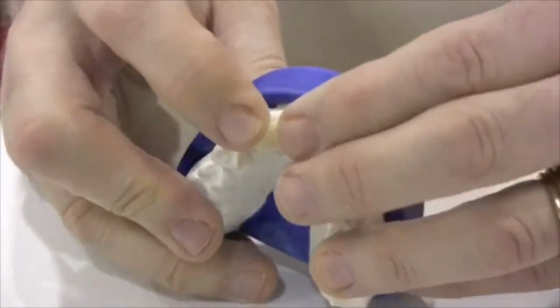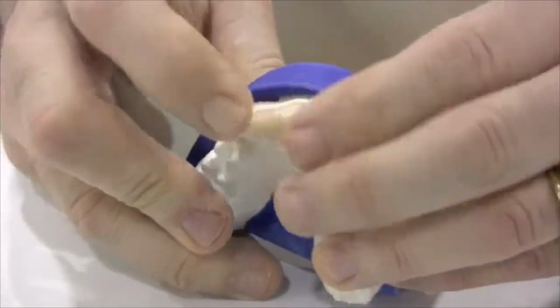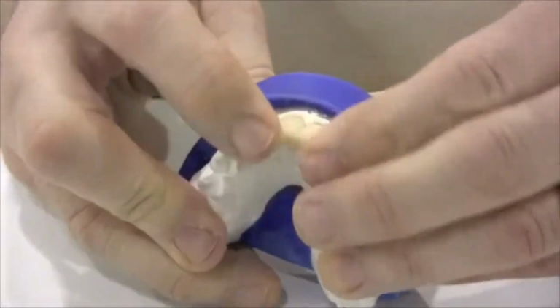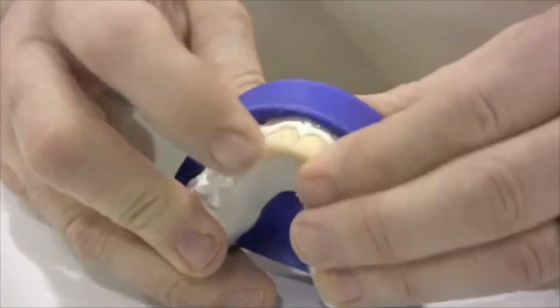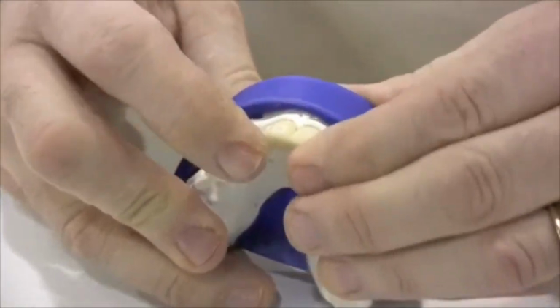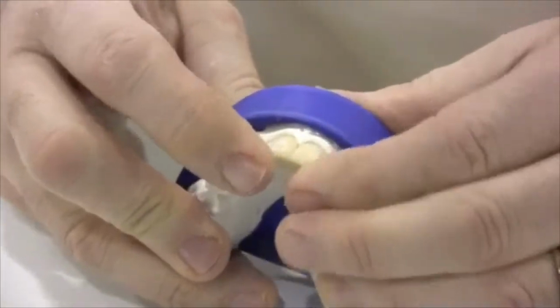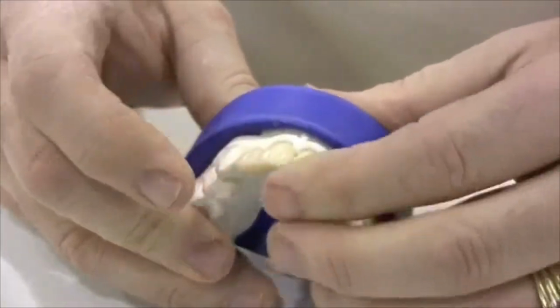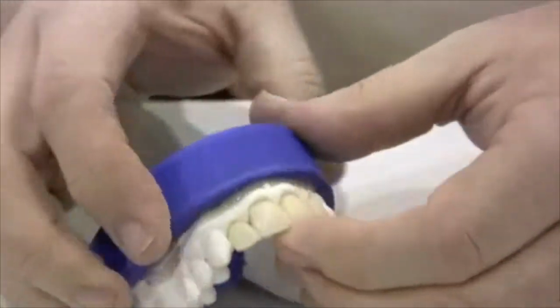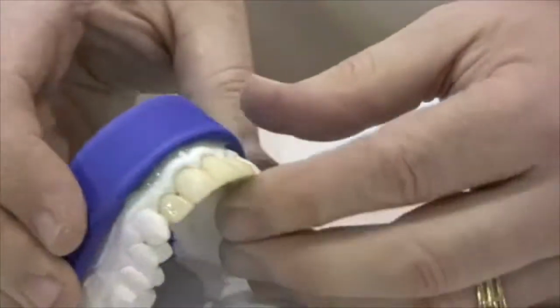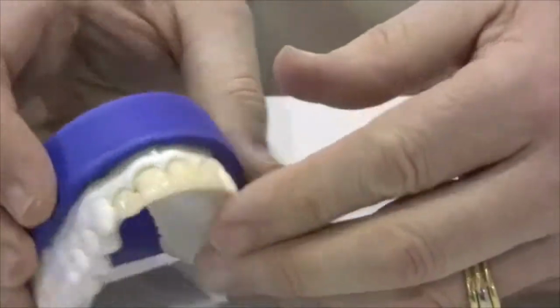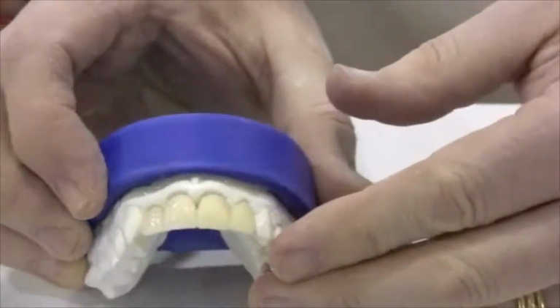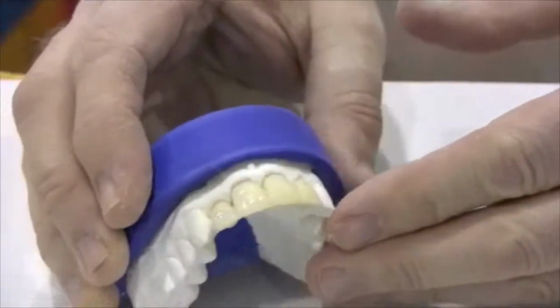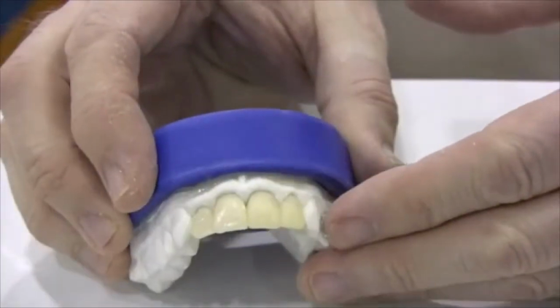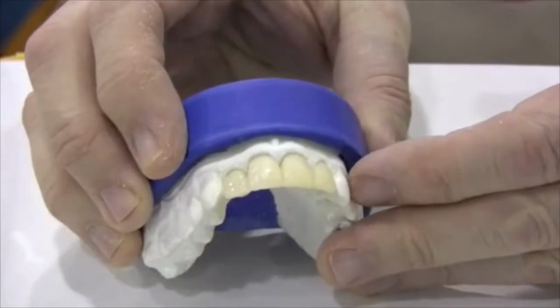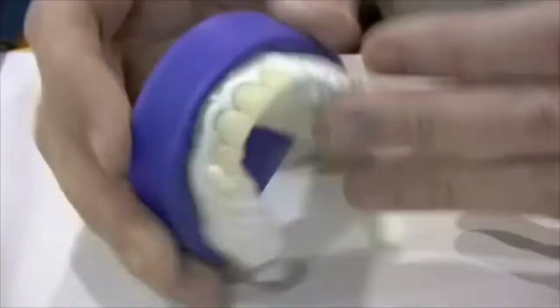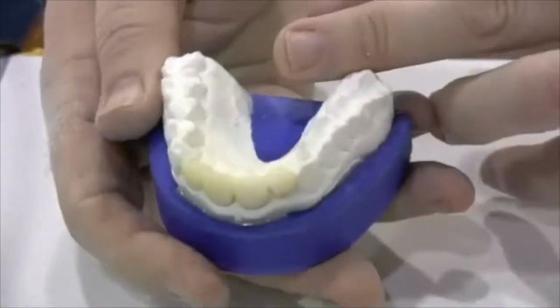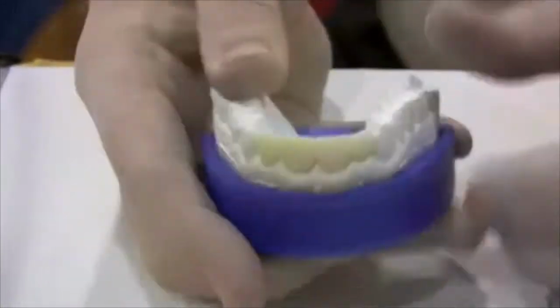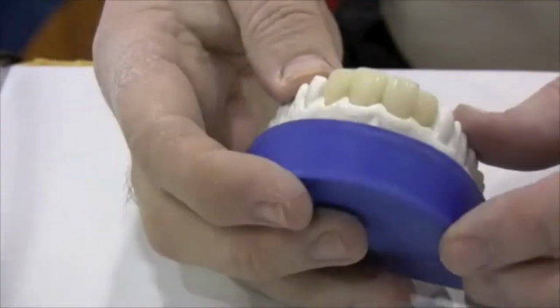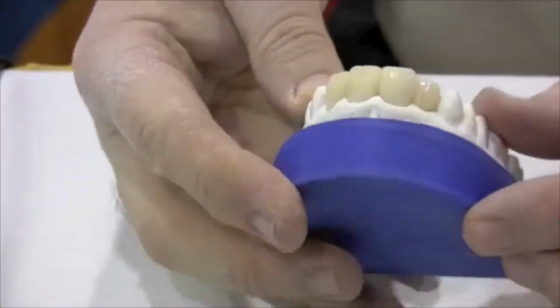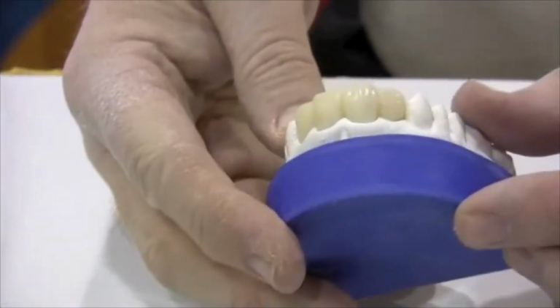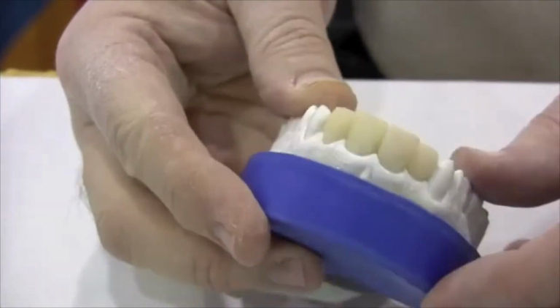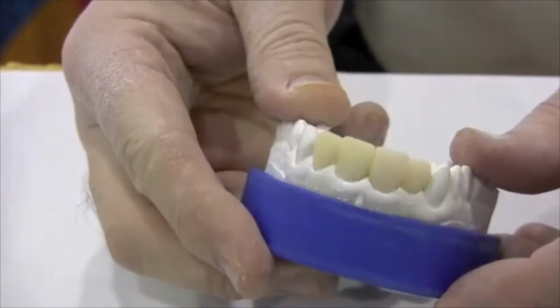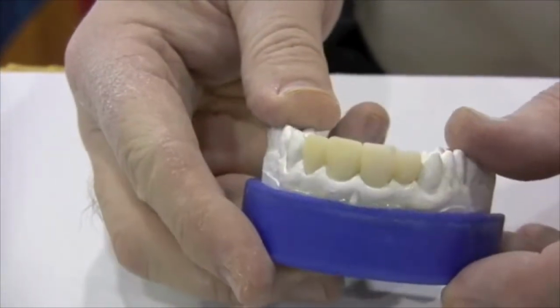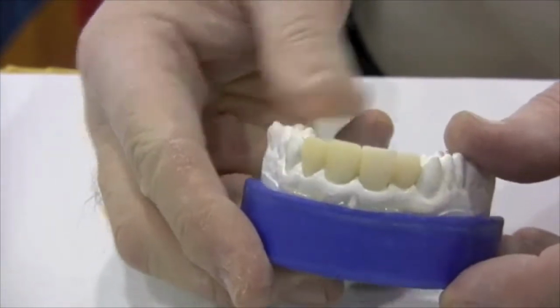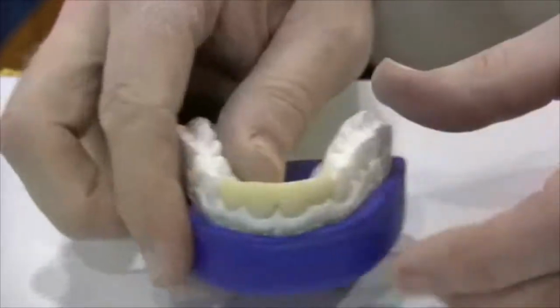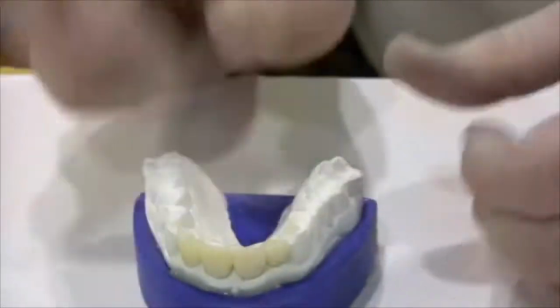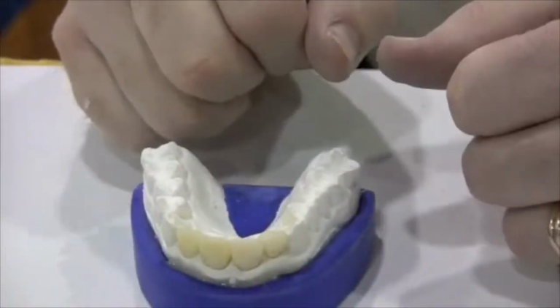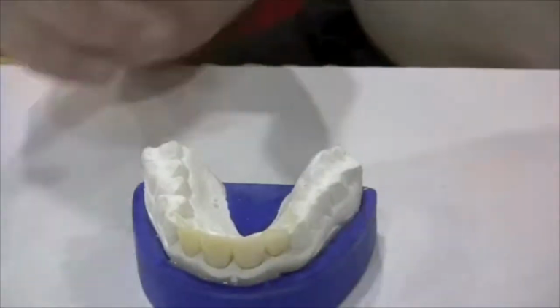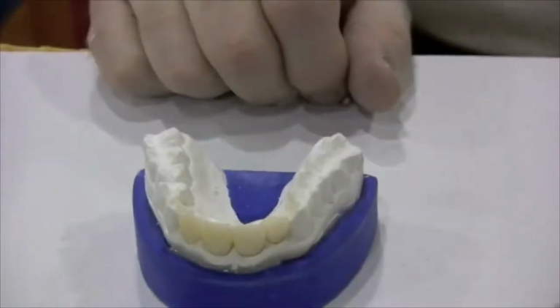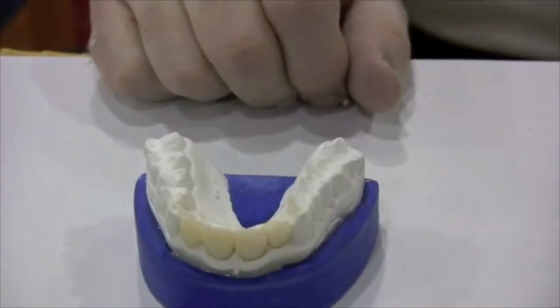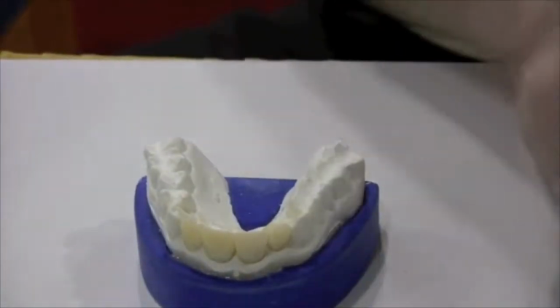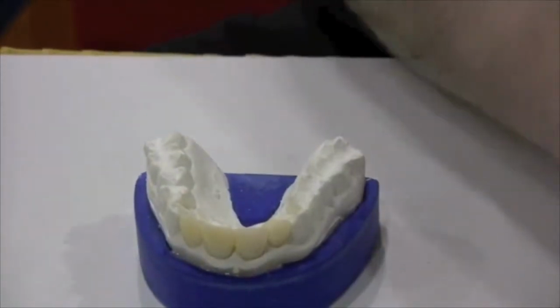Now a little bit of refinement still needs to be done, but you can see we are well on our way to creating a nice provisional restoration for this patient — using Tough Temp, the add-on materials, and the liquid glaze.